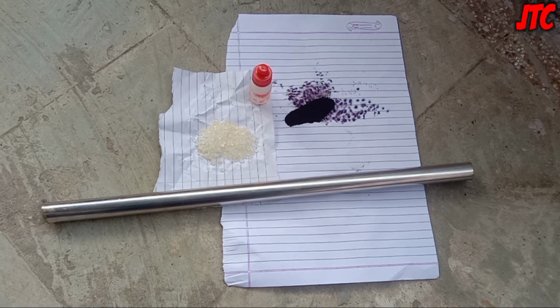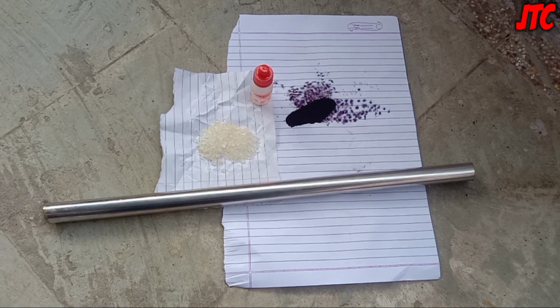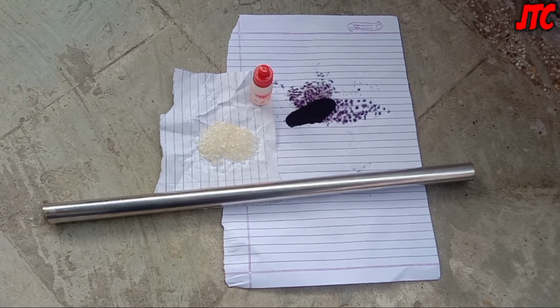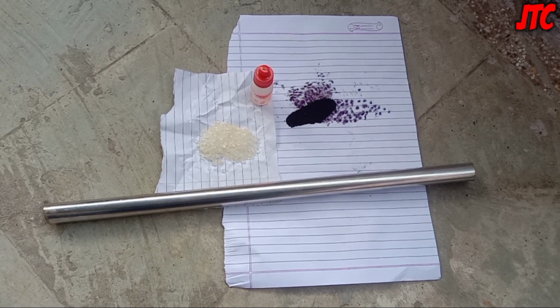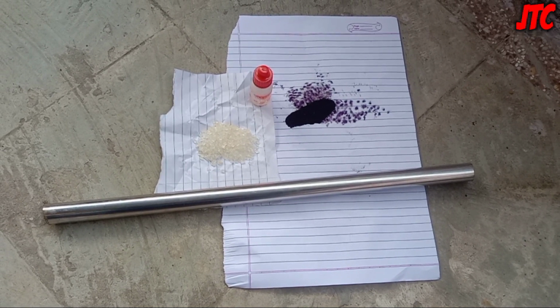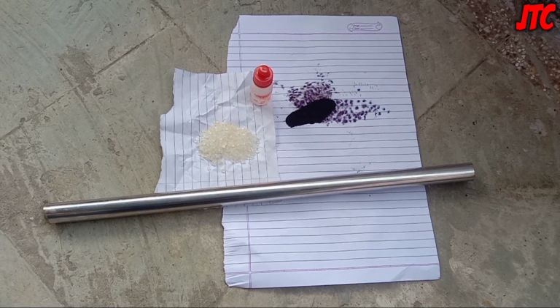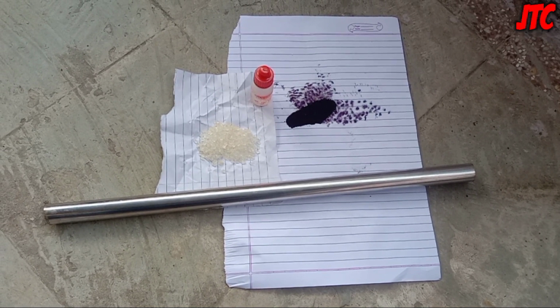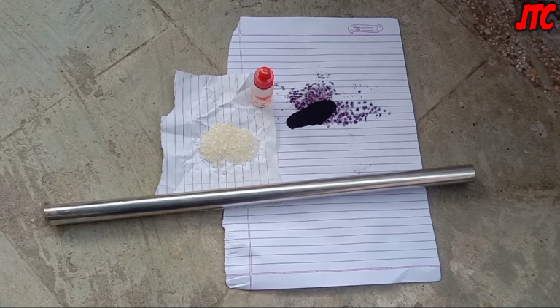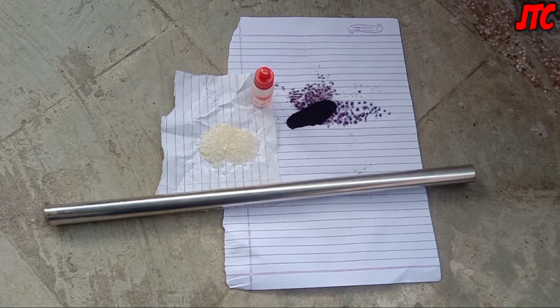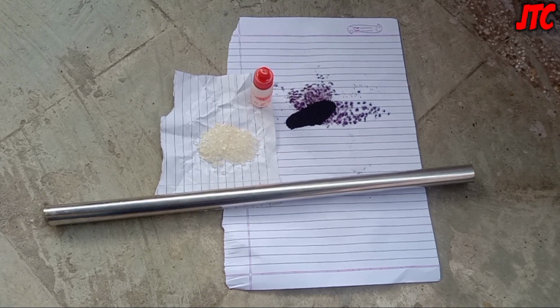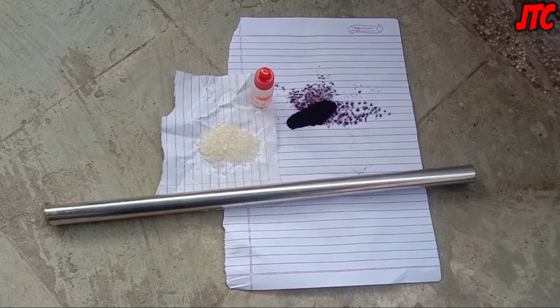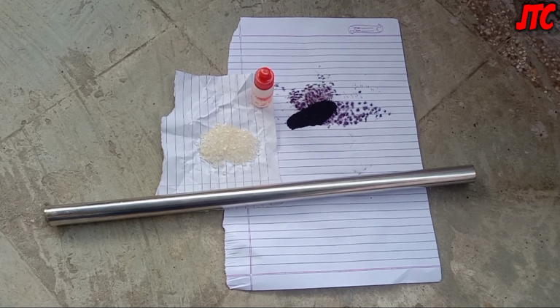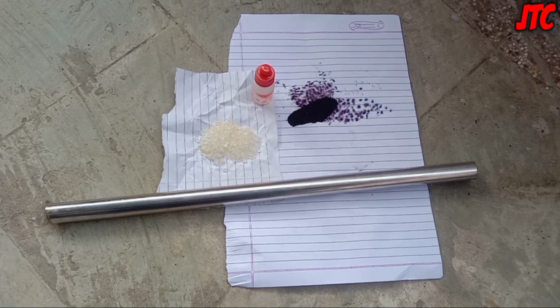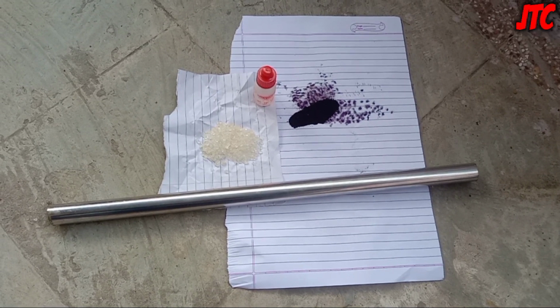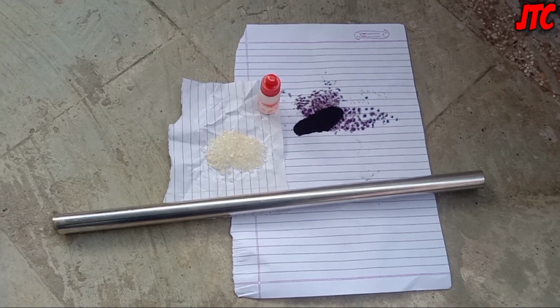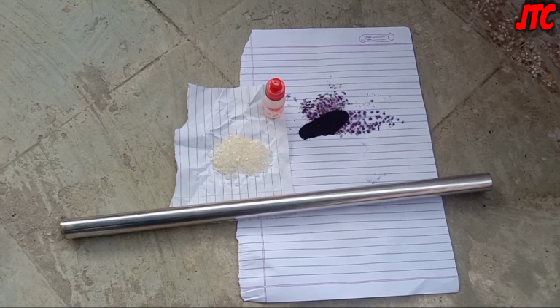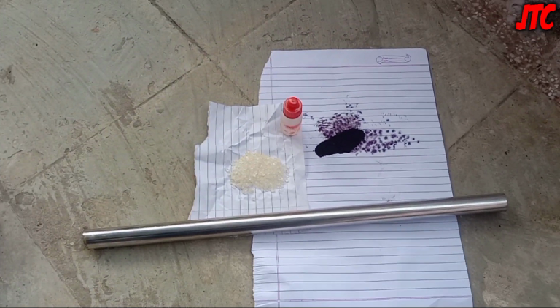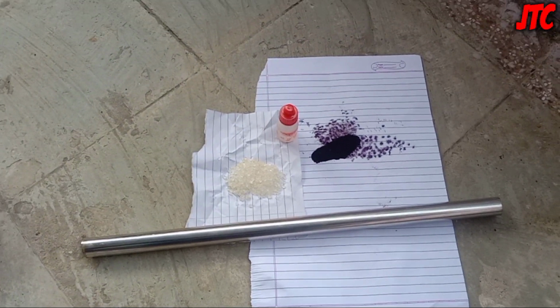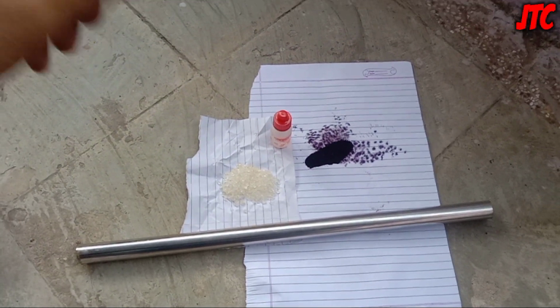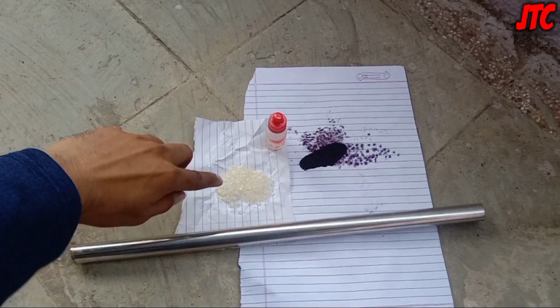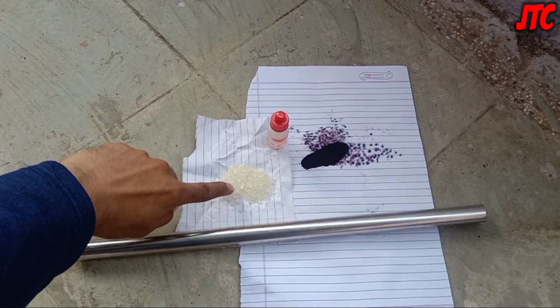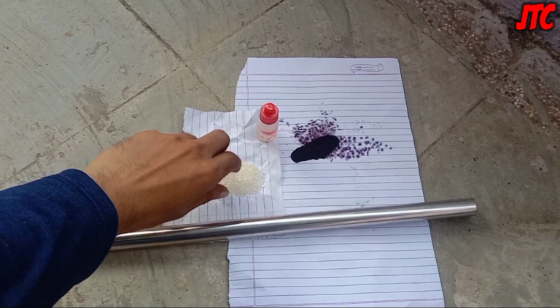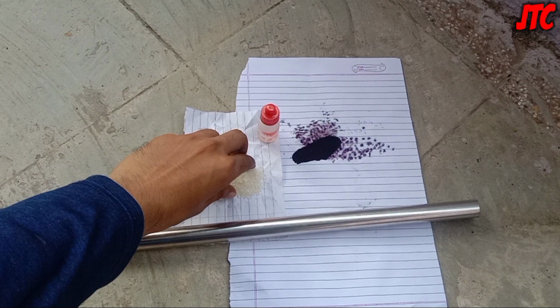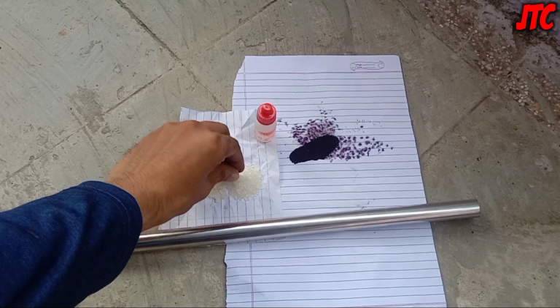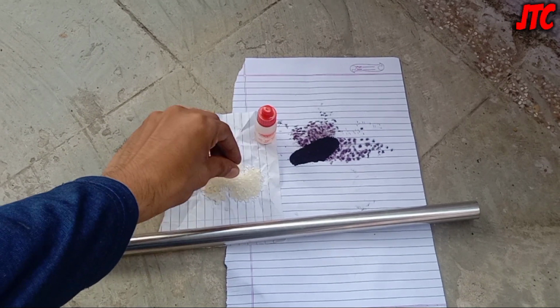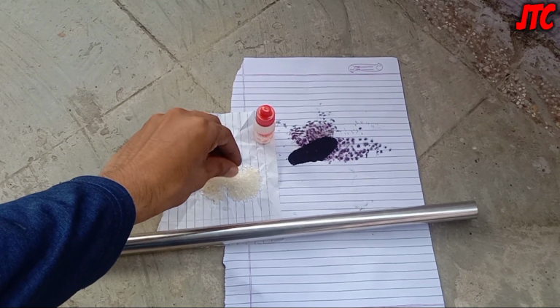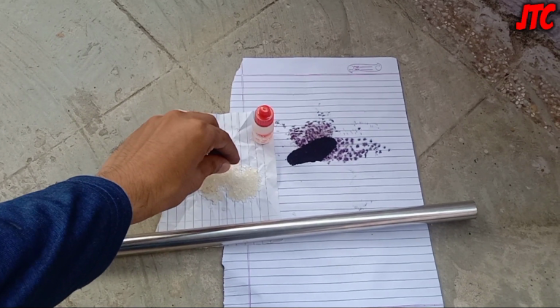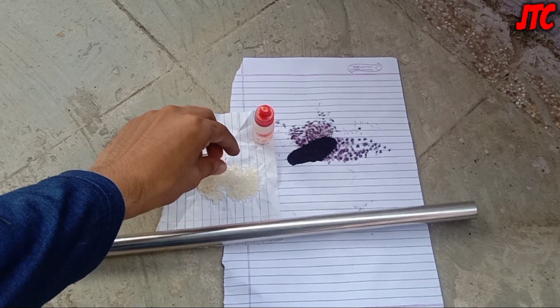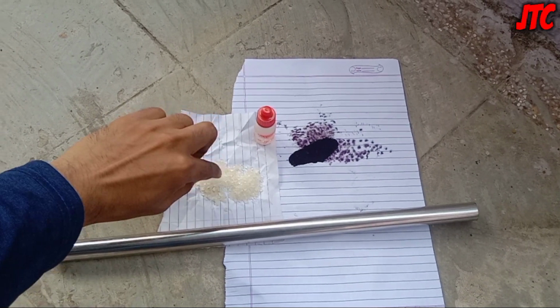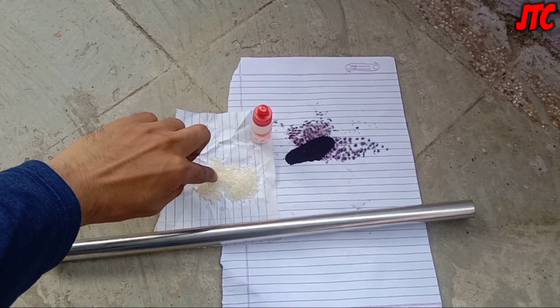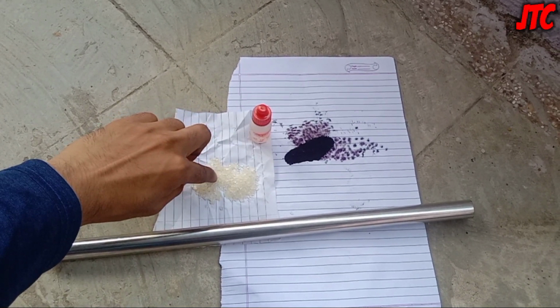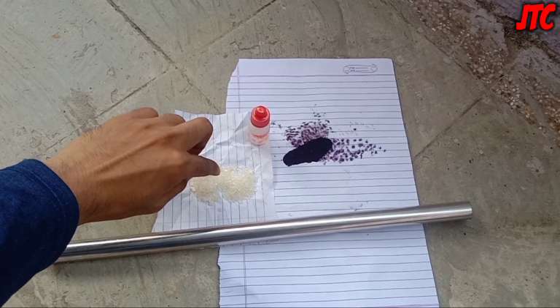We have explained part 1 of potassium permanganate in very much detail, so you can see it — we have given the link in the description. In this experiment we need a crystal form of sugar, but during the experiment we will convert this sugar into powder form.